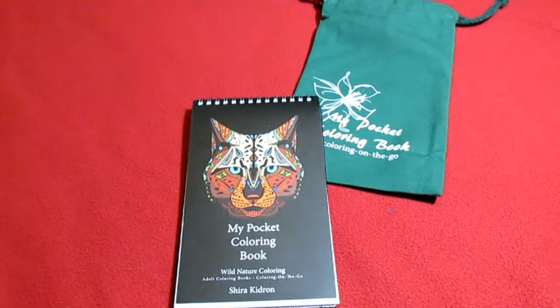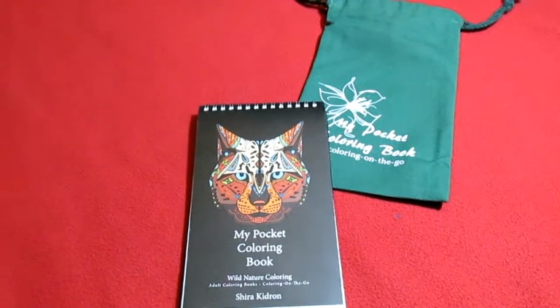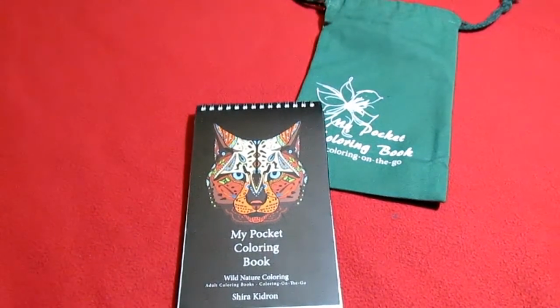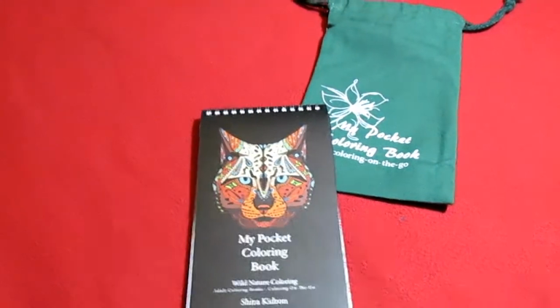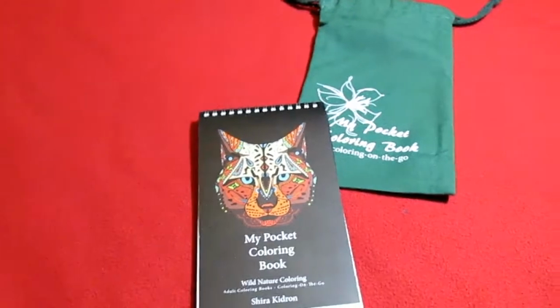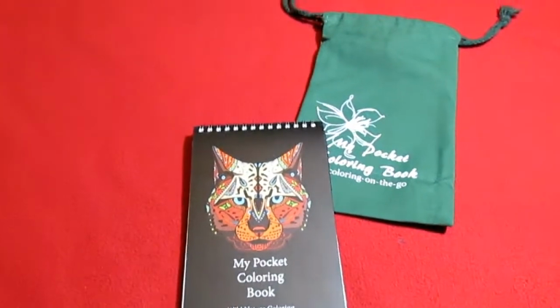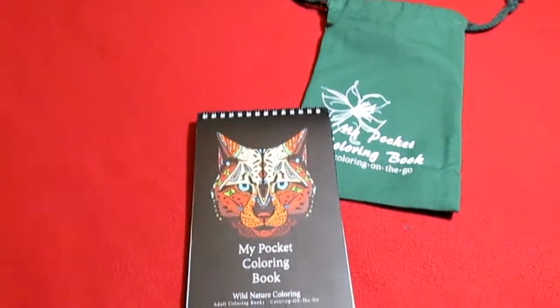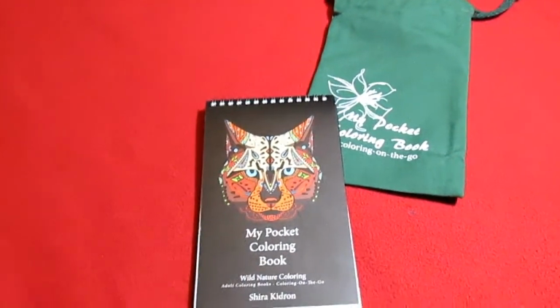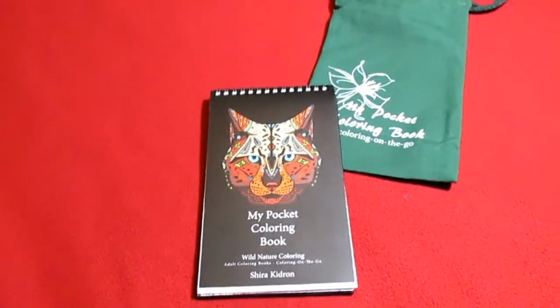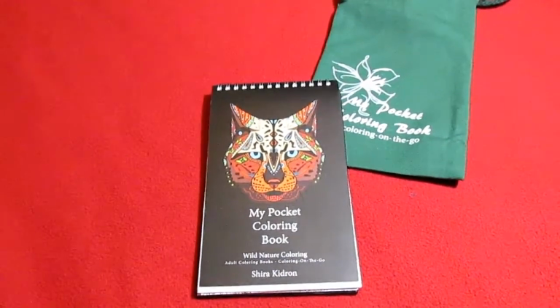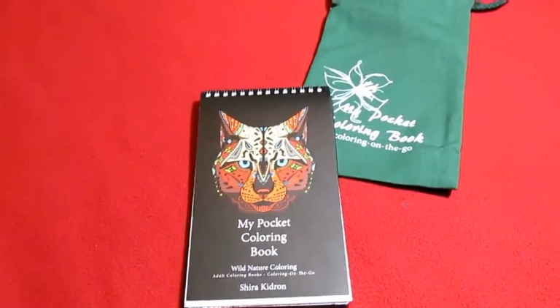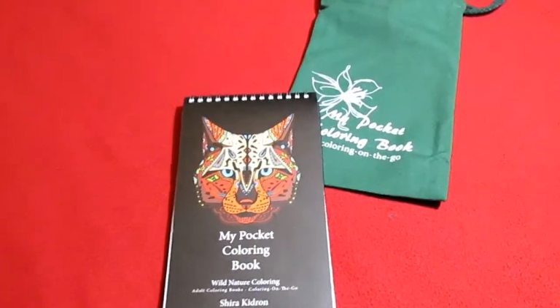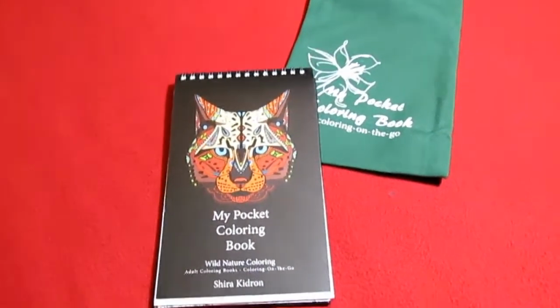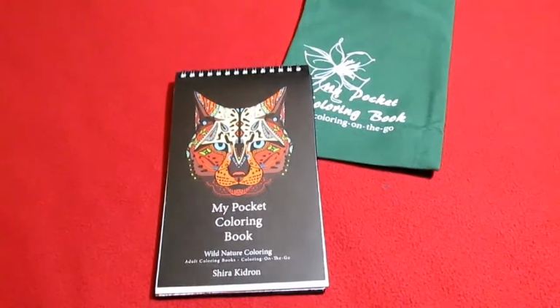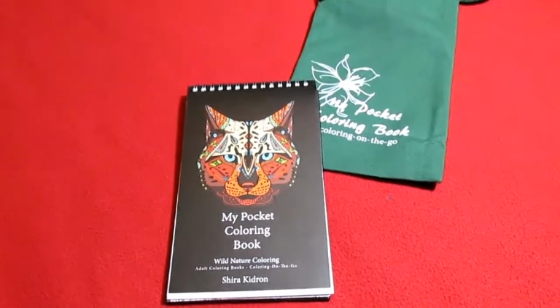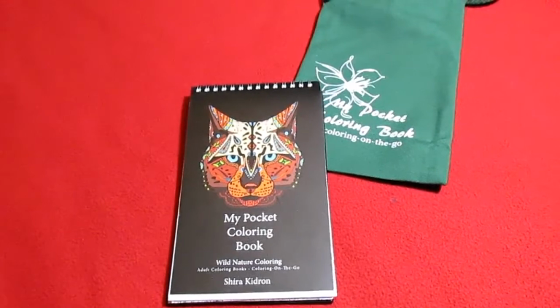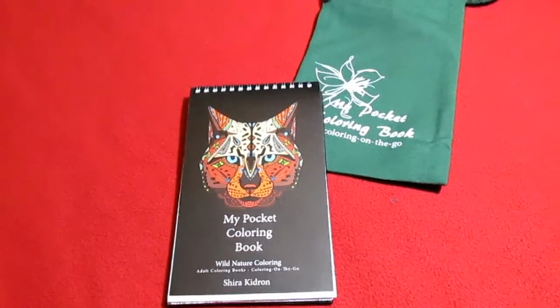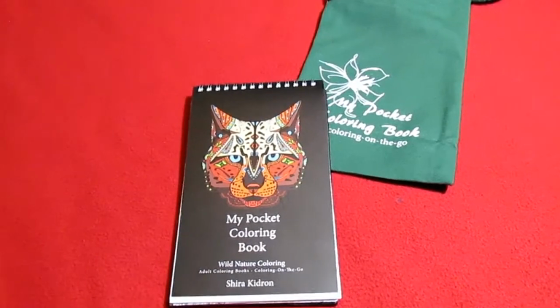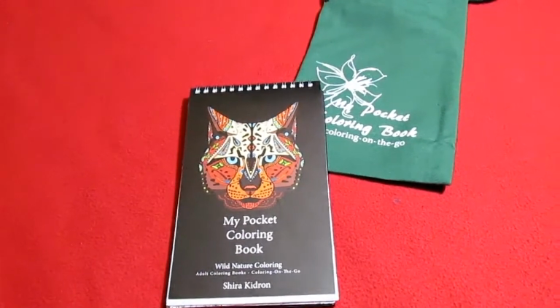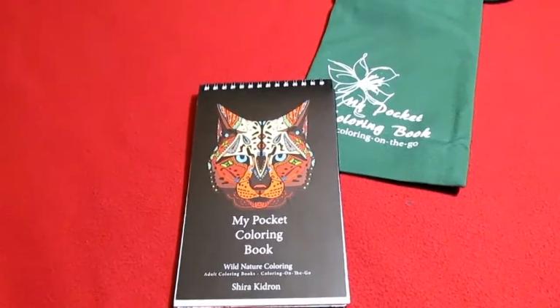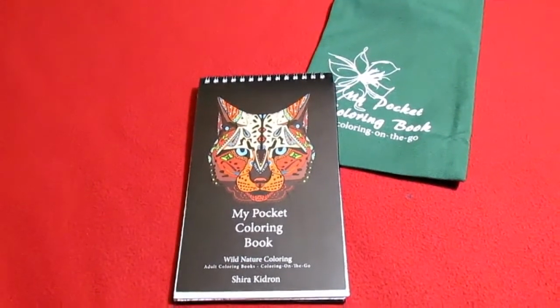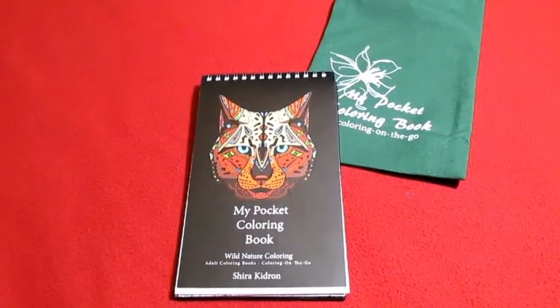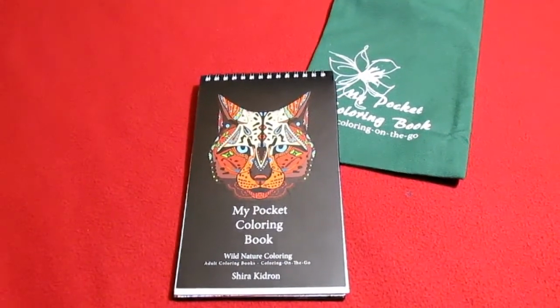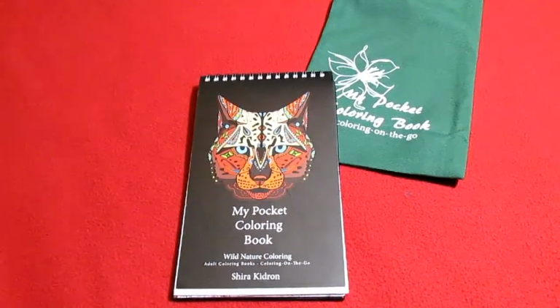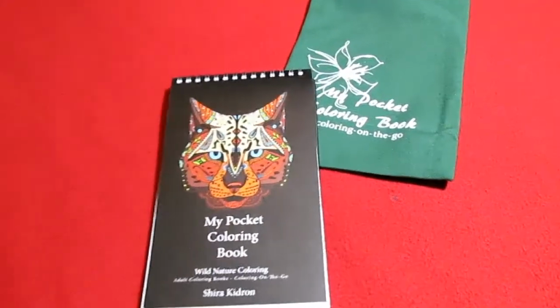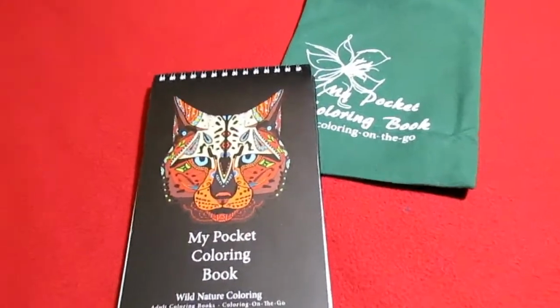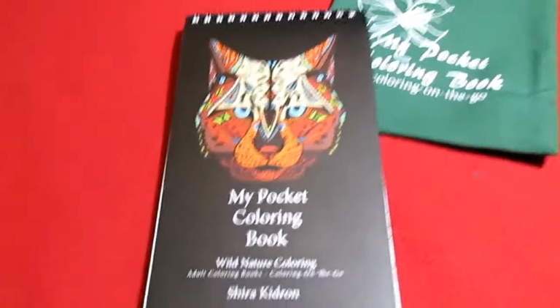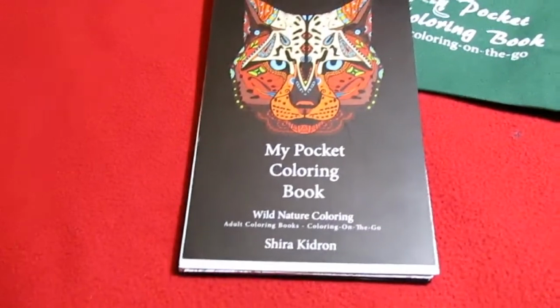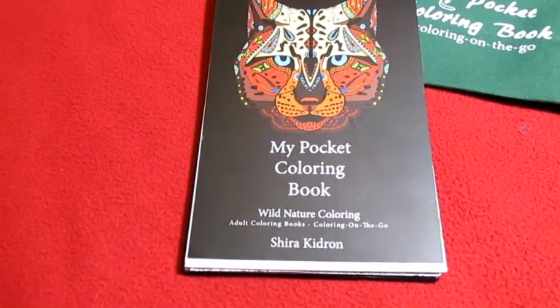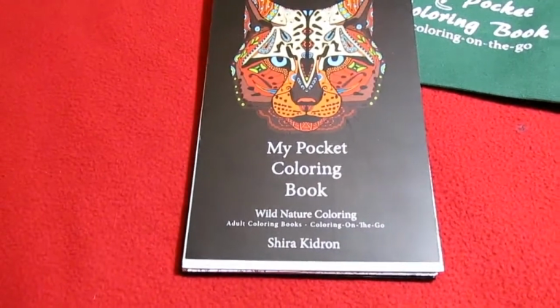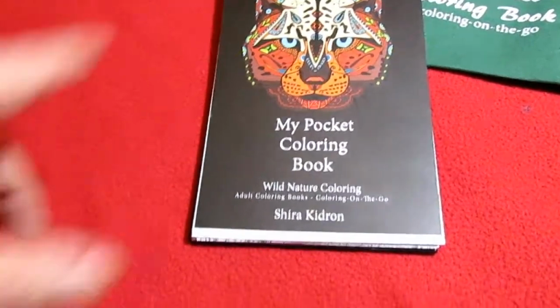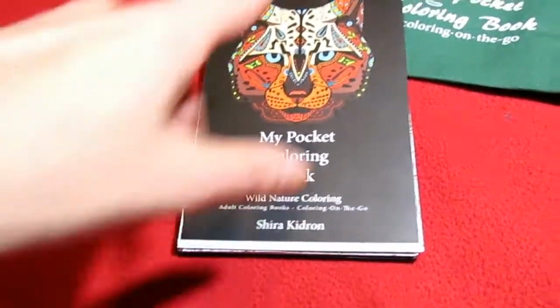Hi everybody, Tina here from Tina's Coupon Swap and Reviews. Today I am bringing you a review from Coloring on the Go, and this is their pocket coloring book.